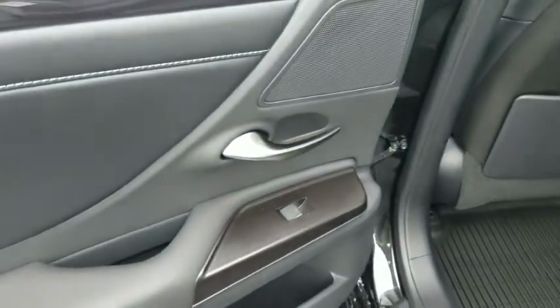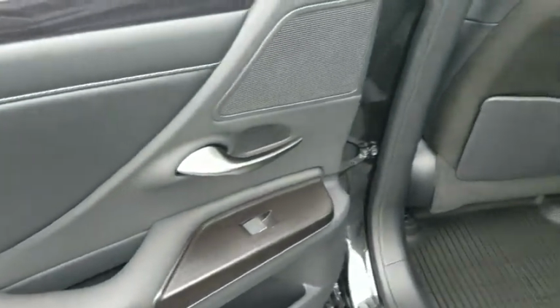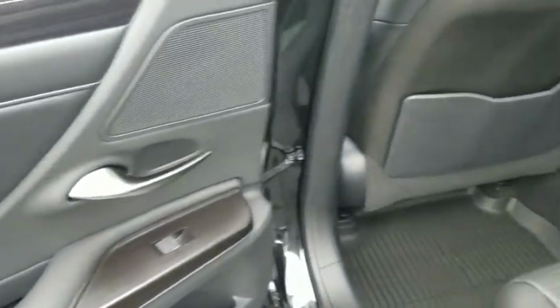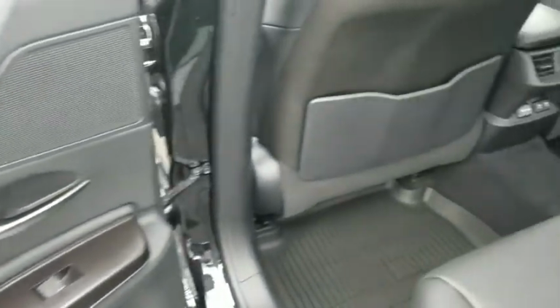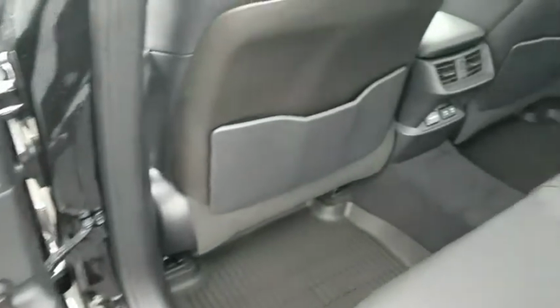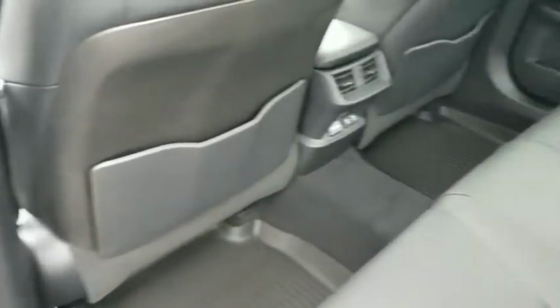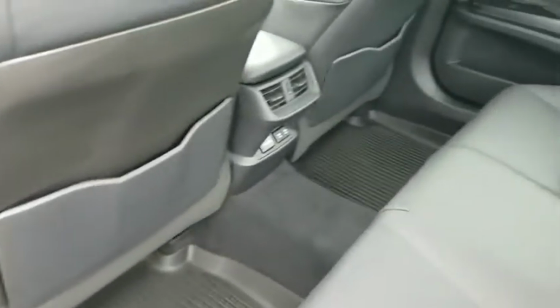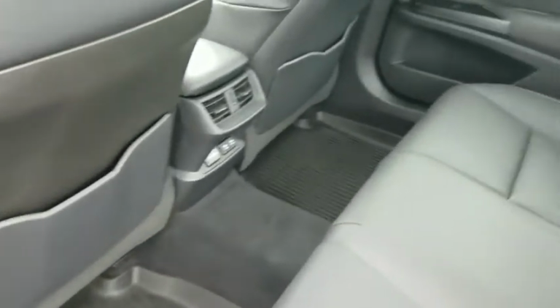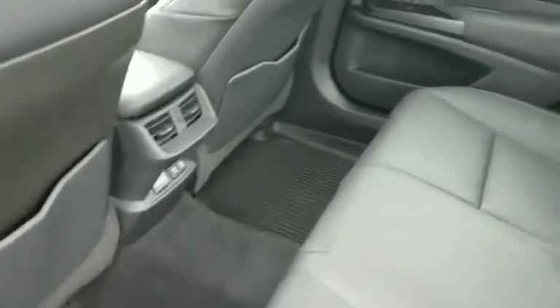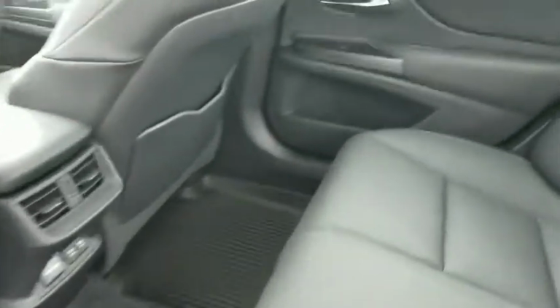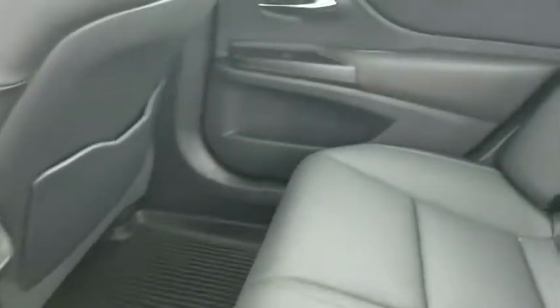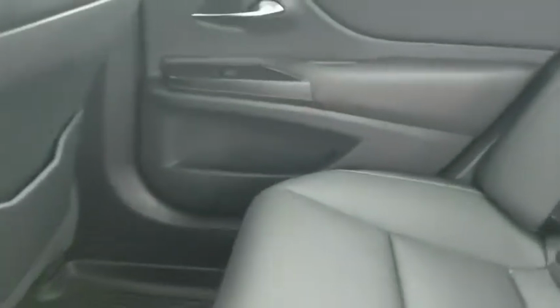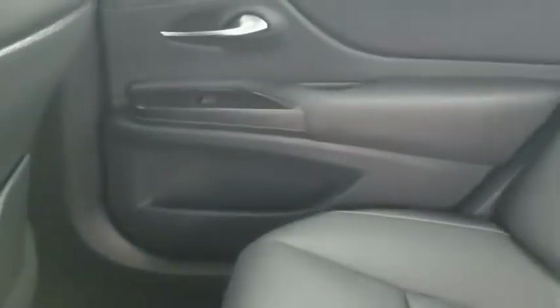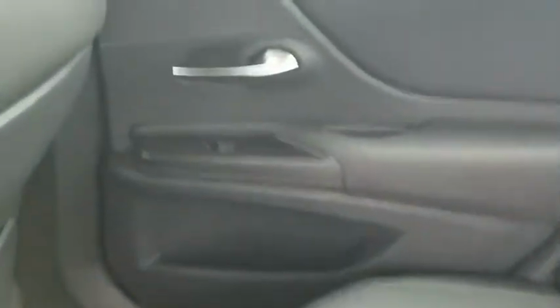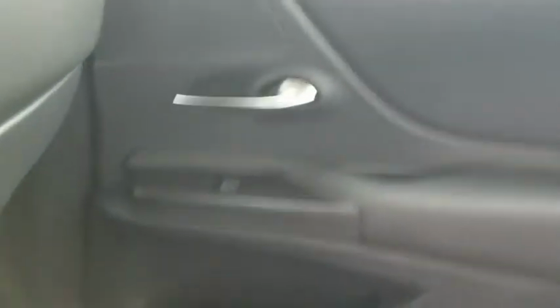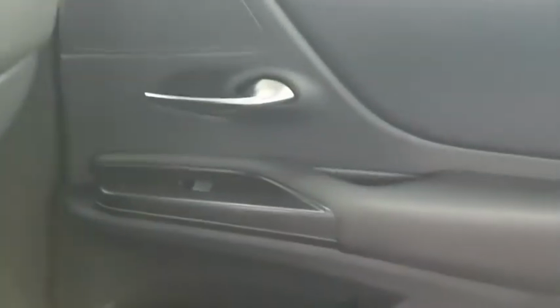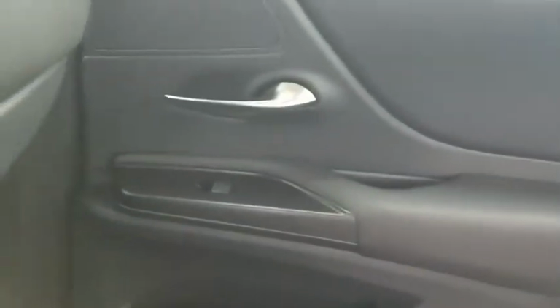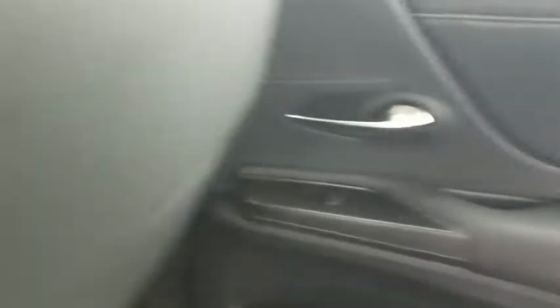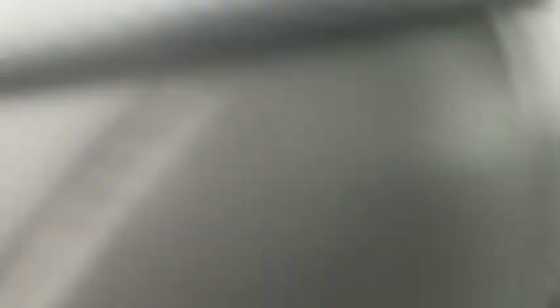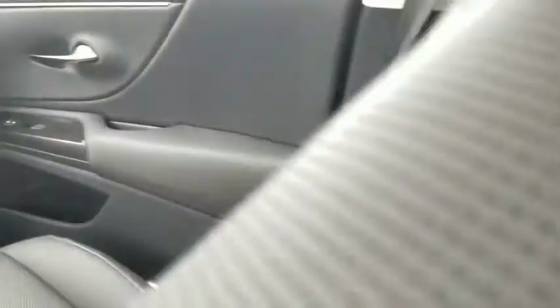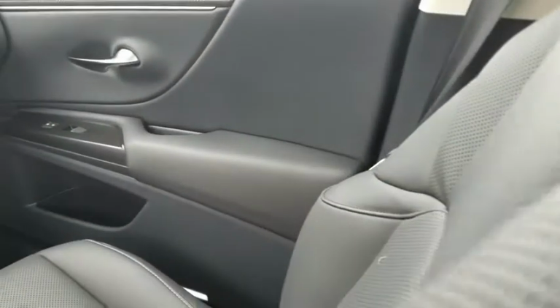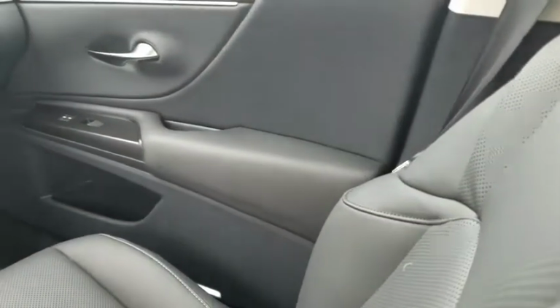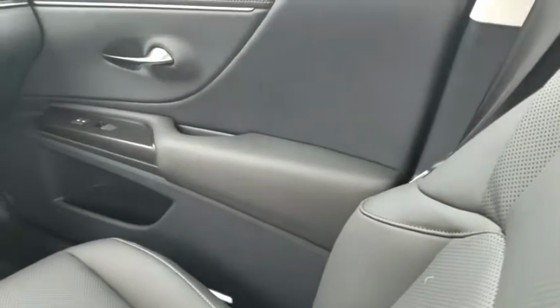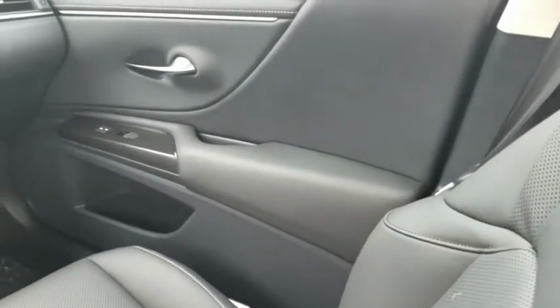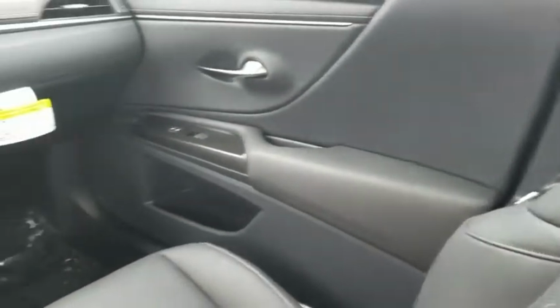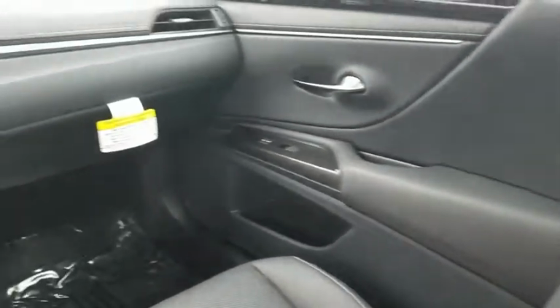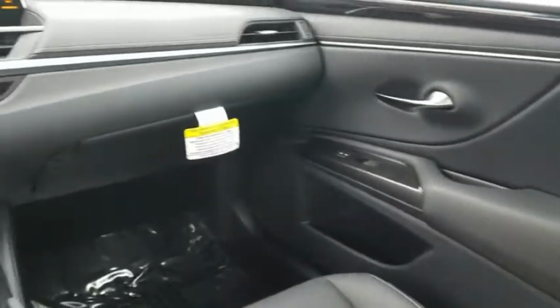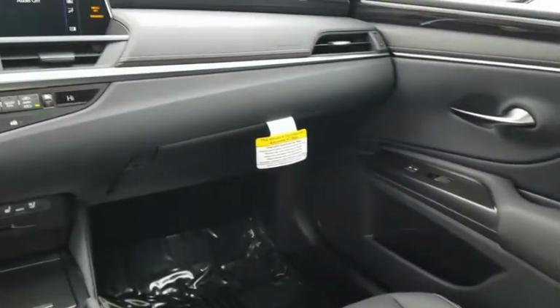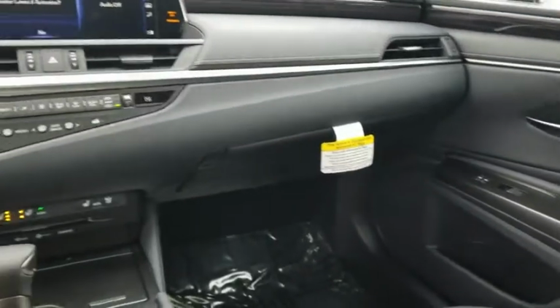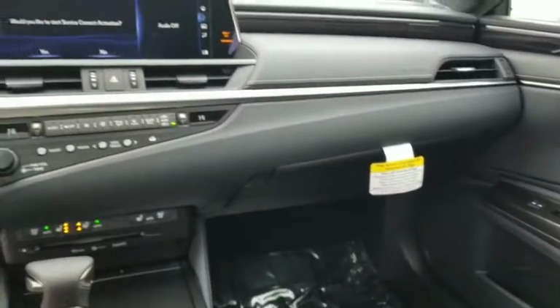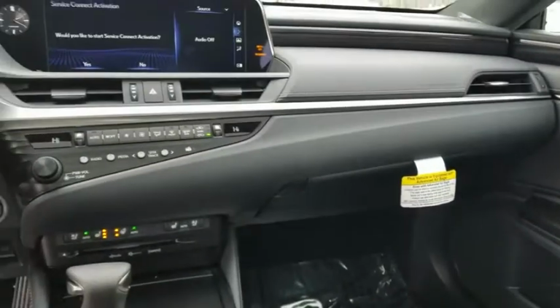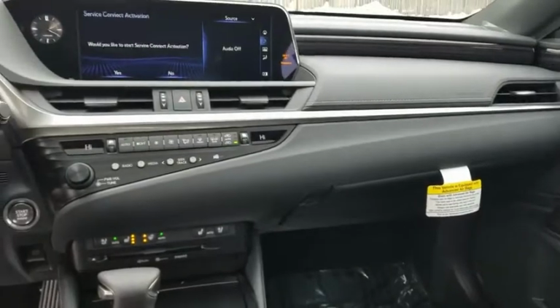Lane departure warning, Bluetooth, leather-wrapped steering wheel, power steering, adjustable steering wheel, keyless start, cruise control, four-wheel disc brakes, aluminum wheels, floor mats, premium sound system.